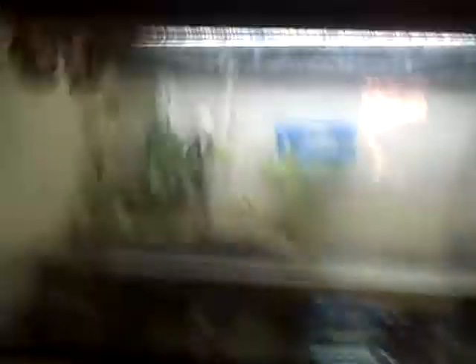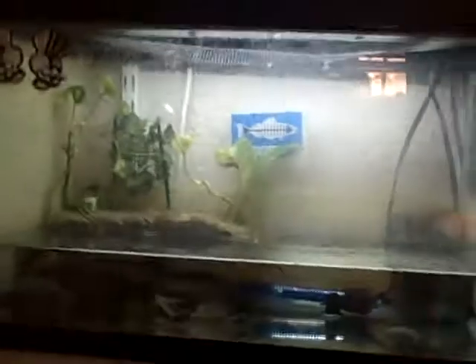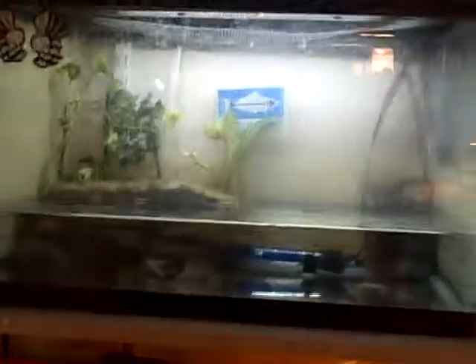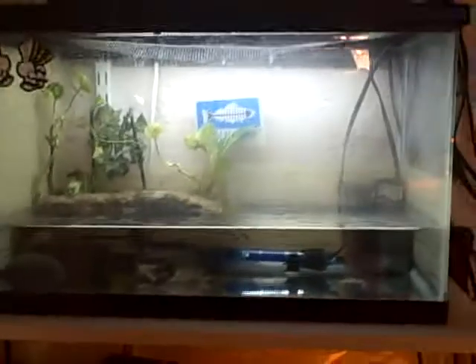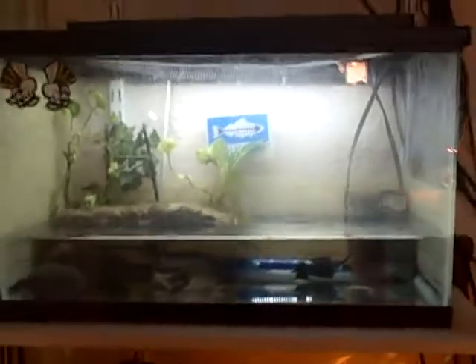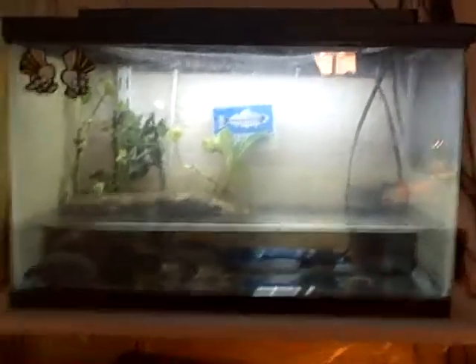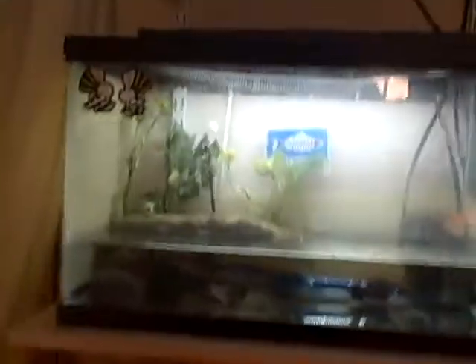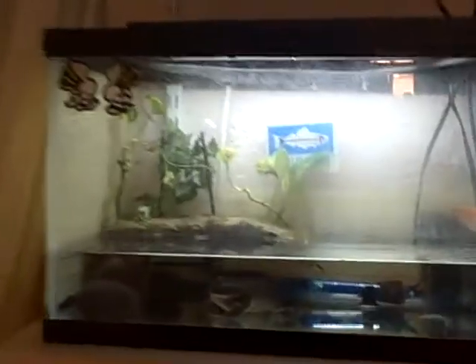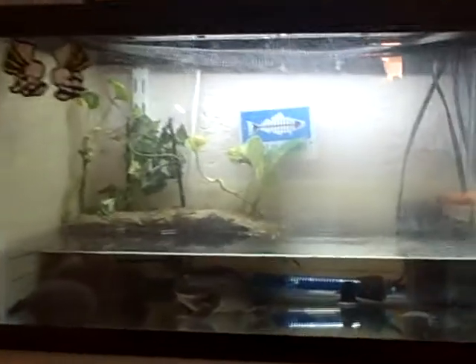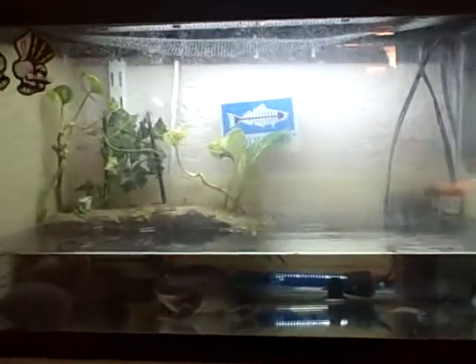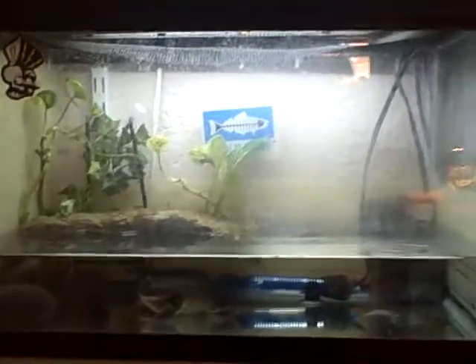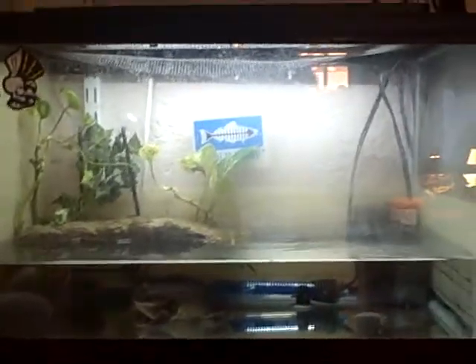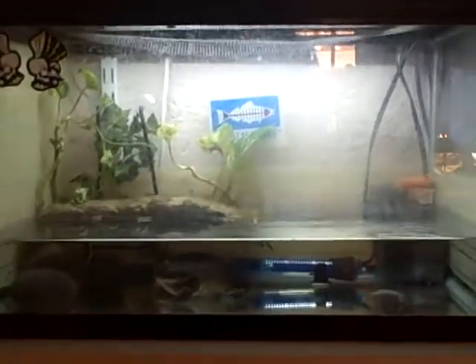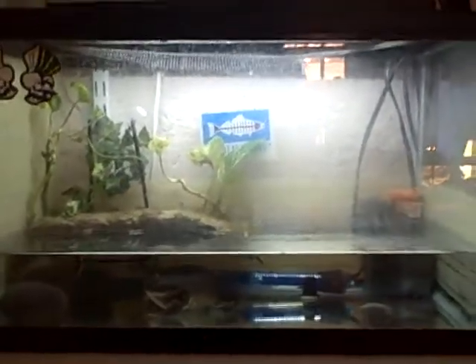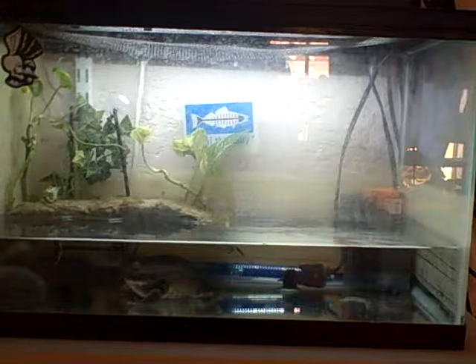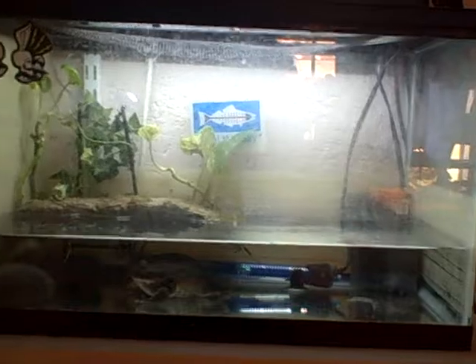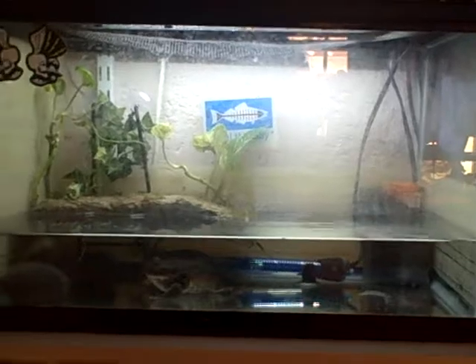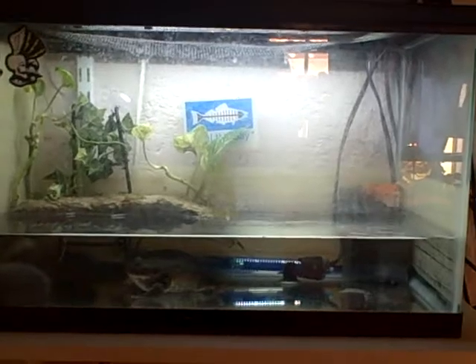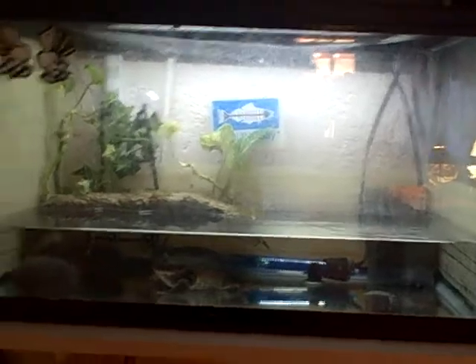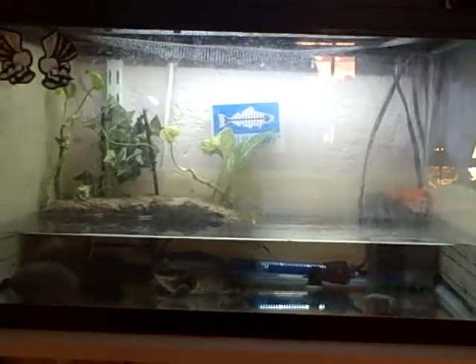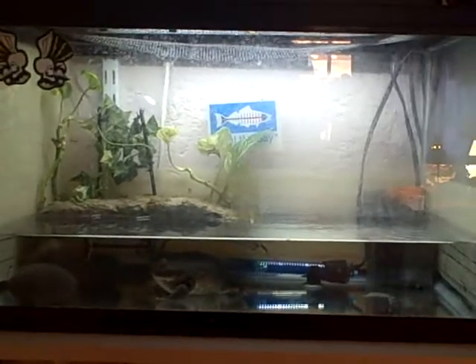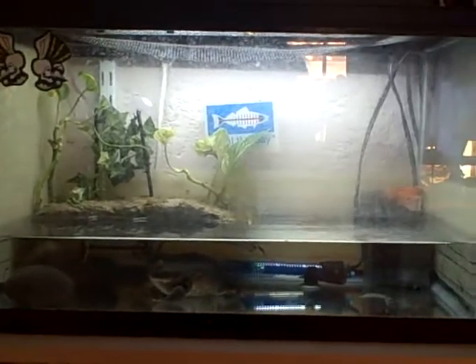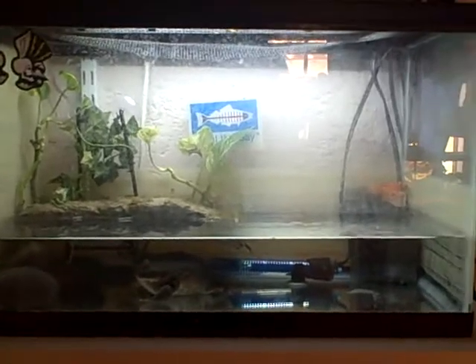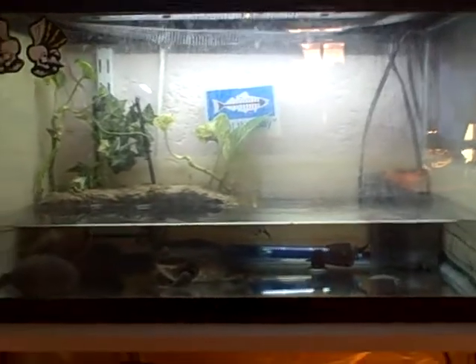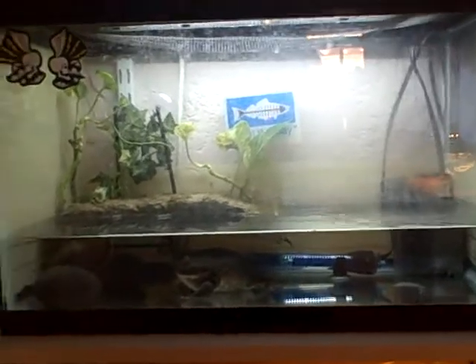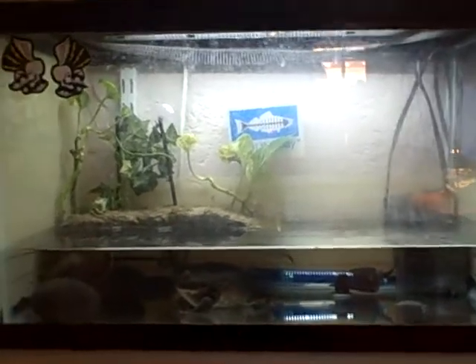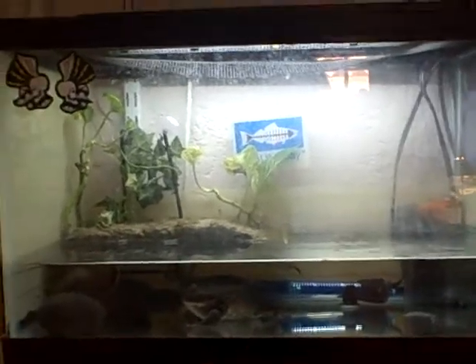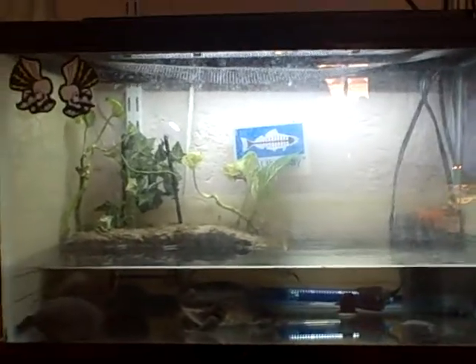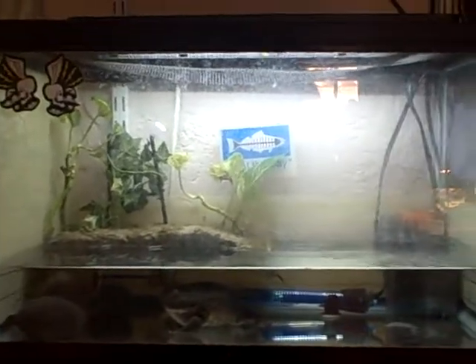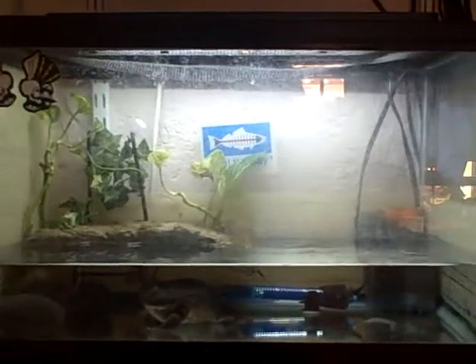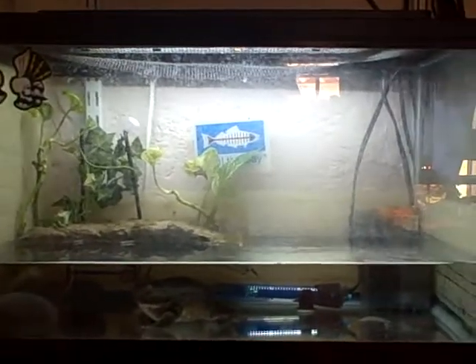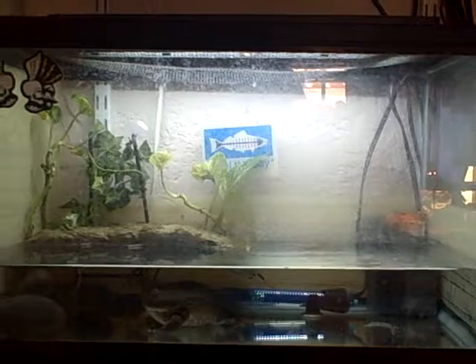The plants actually help keep the water clearer, so I can see them better.